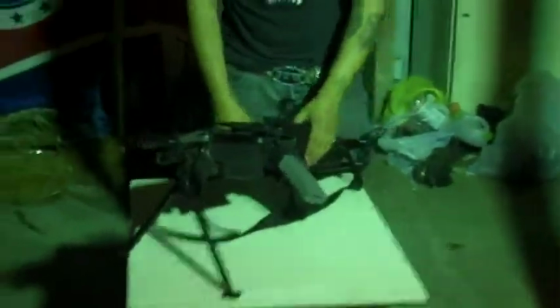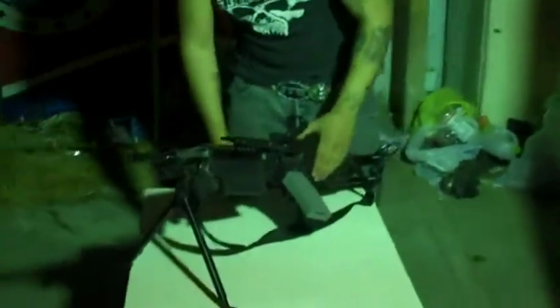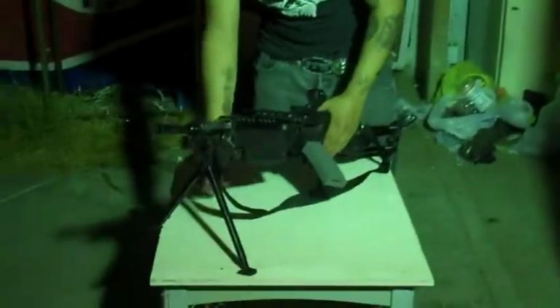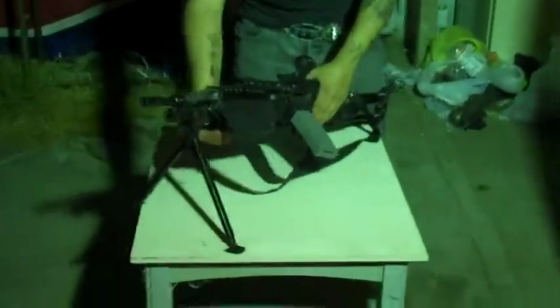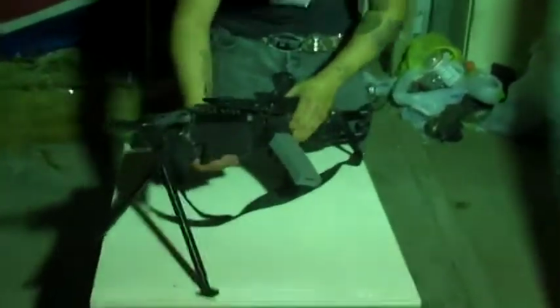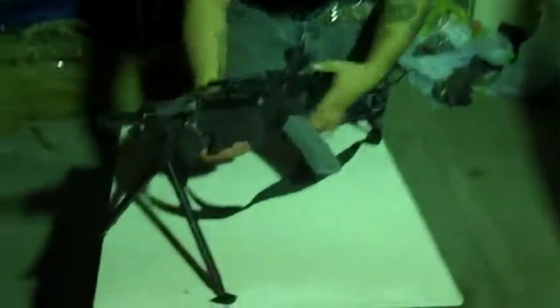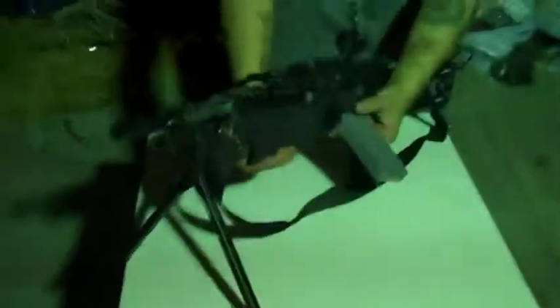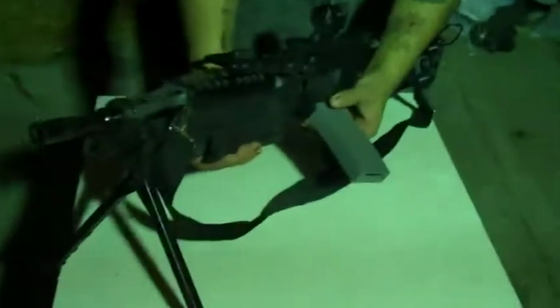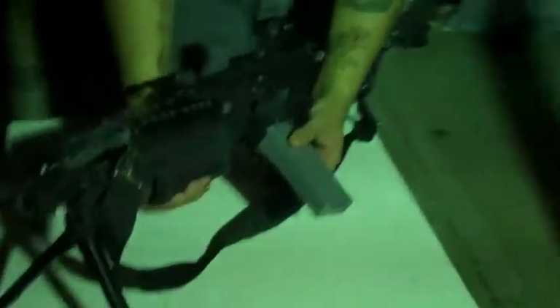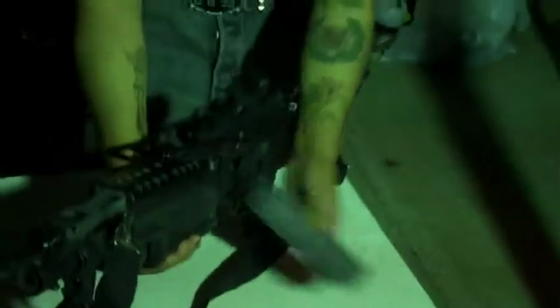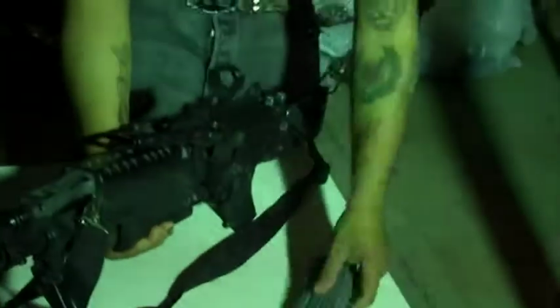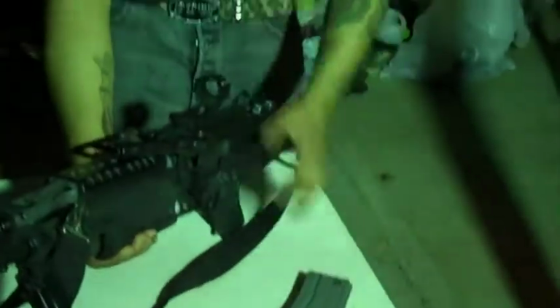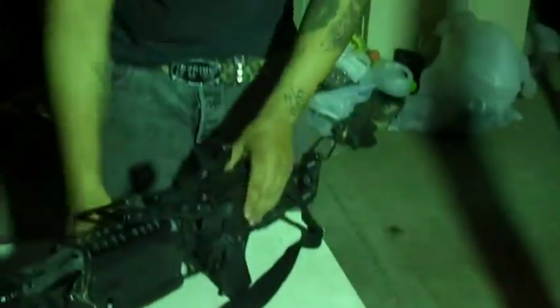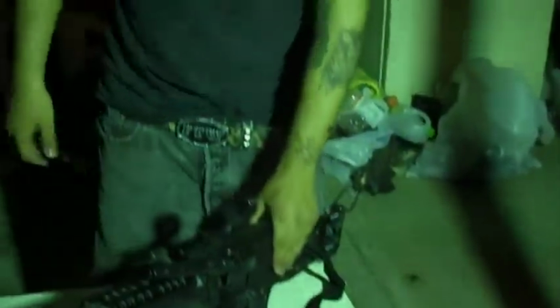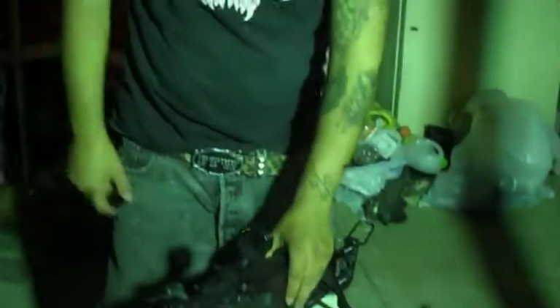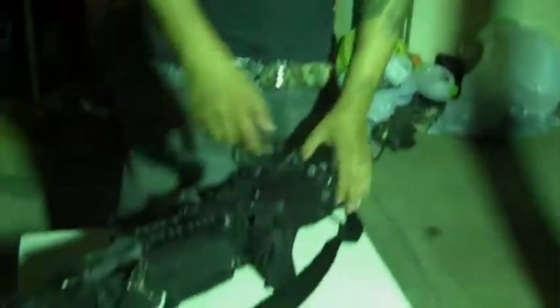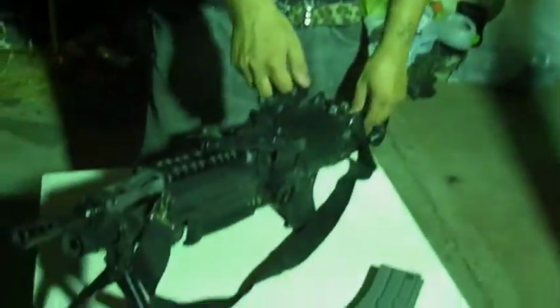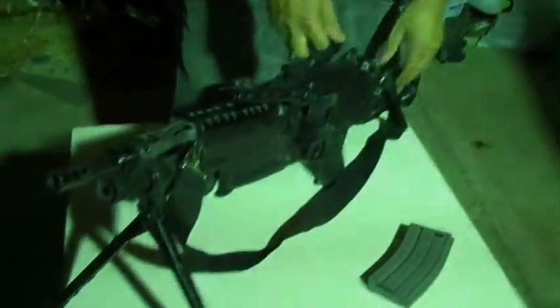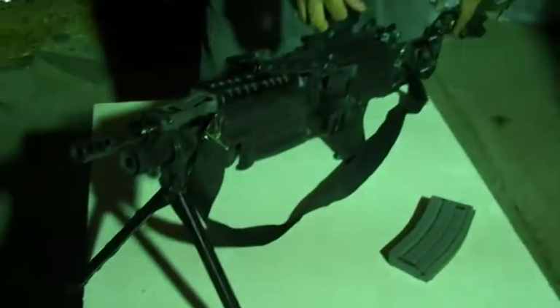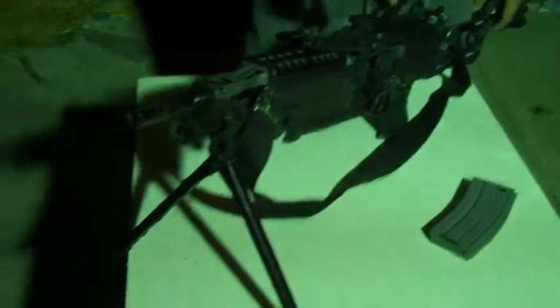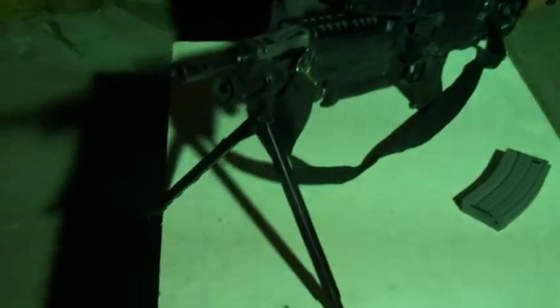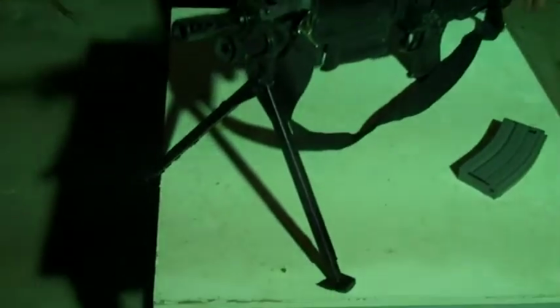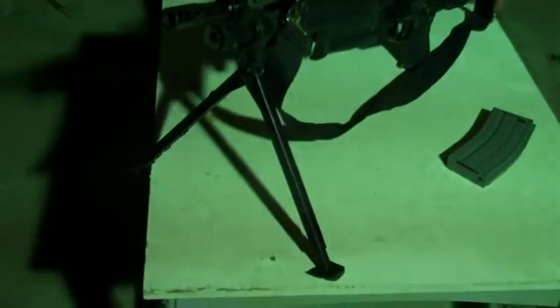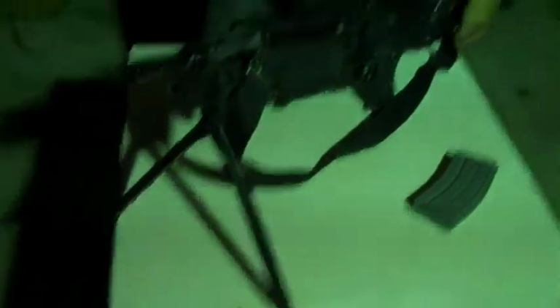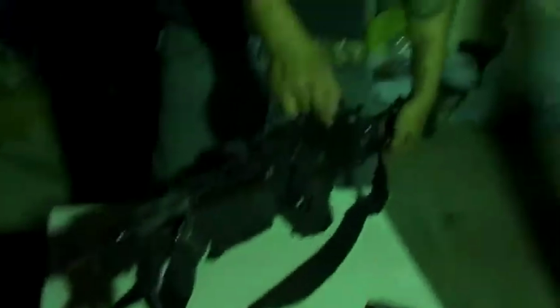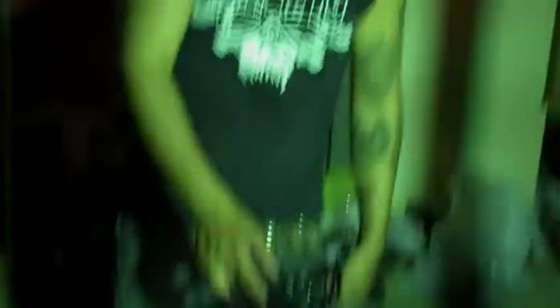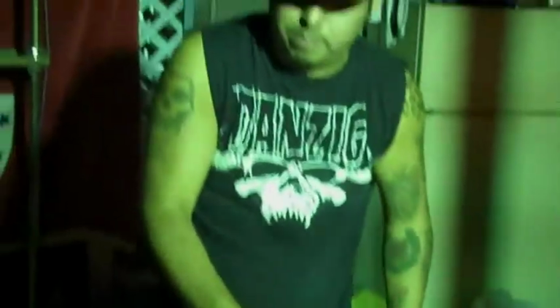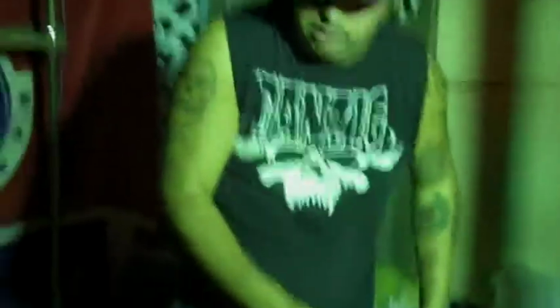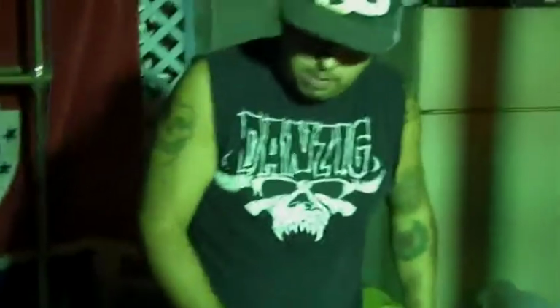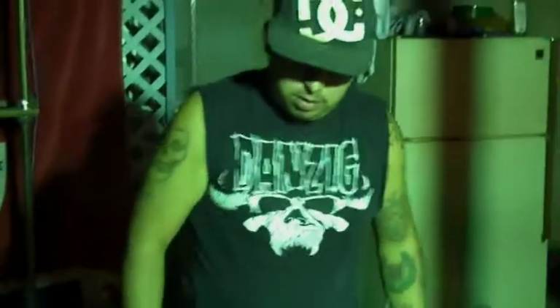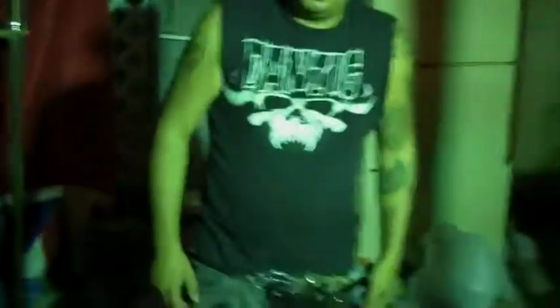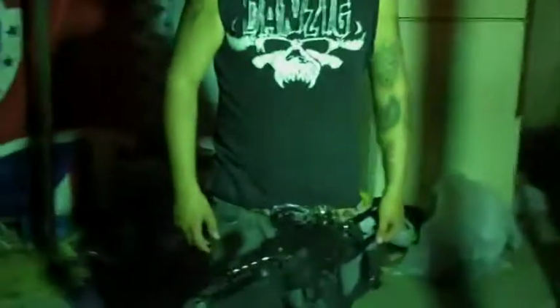This gun features bipods and an adjustable stock. I do not have a drum mag, because the drum mags that fit for these are worth $150, and I do not have $150. They're Classic Army — they don't come with one.